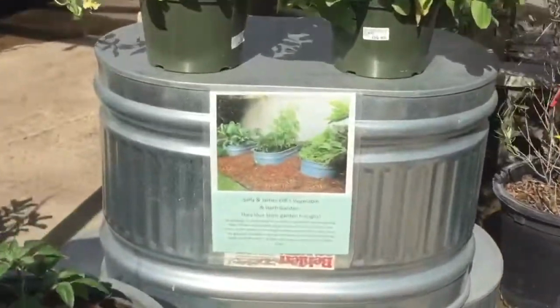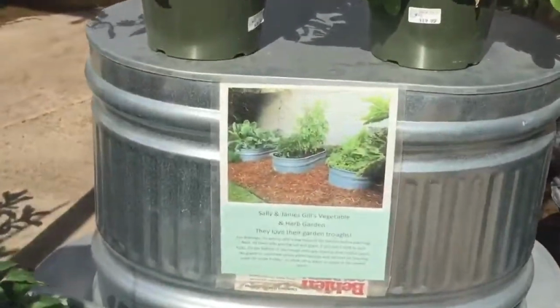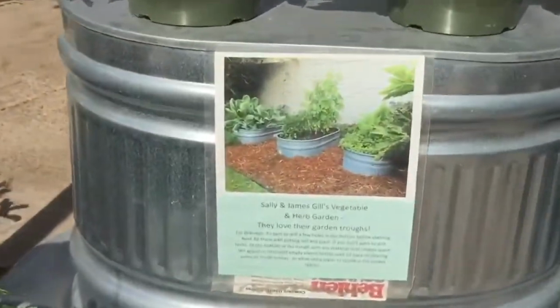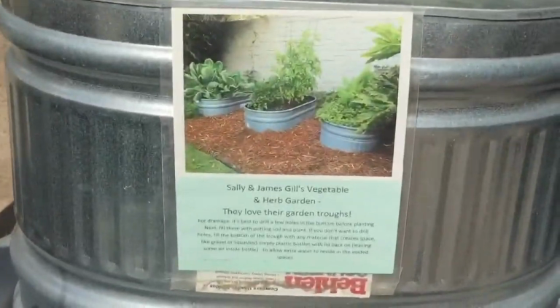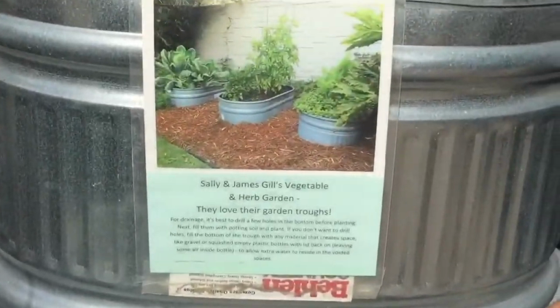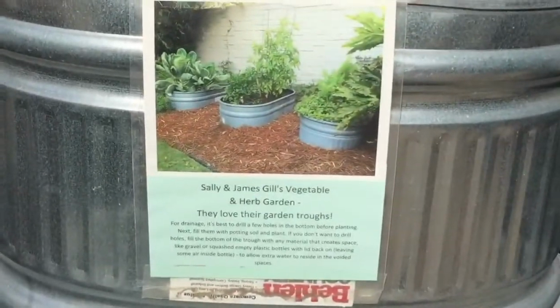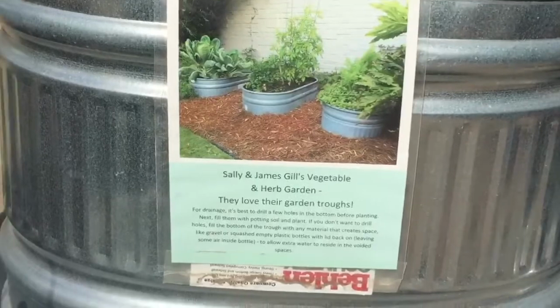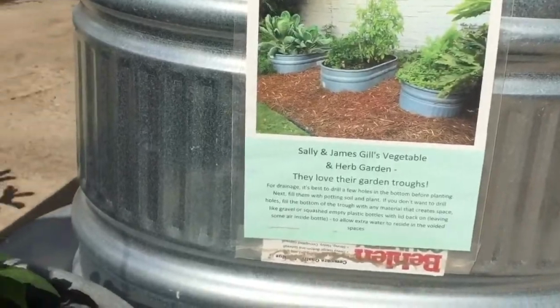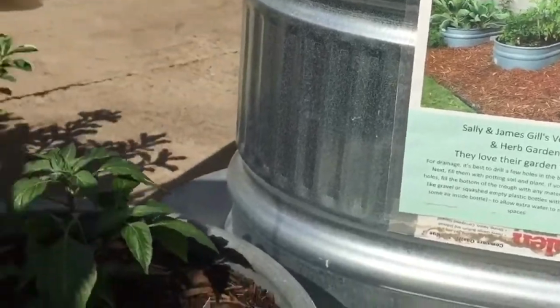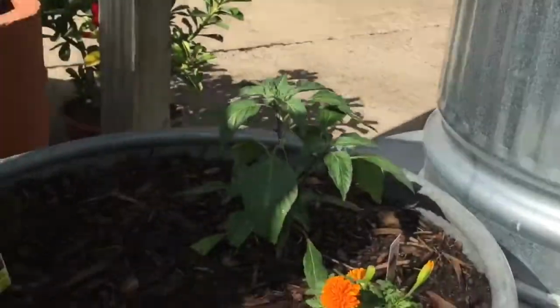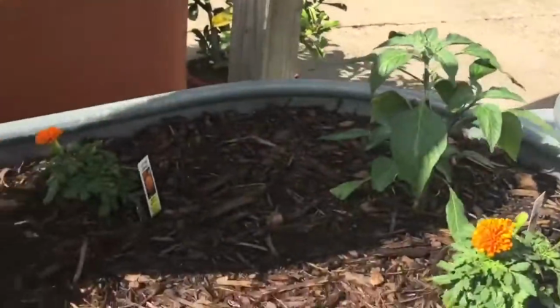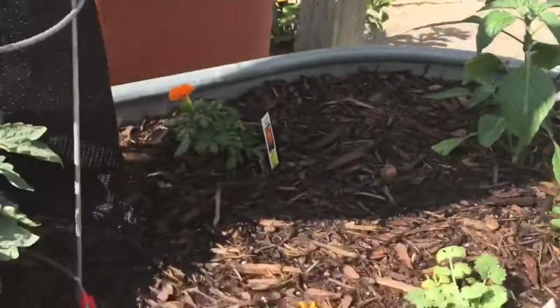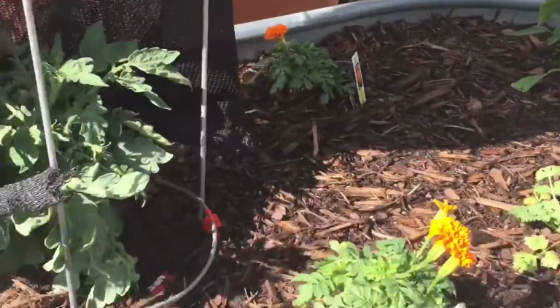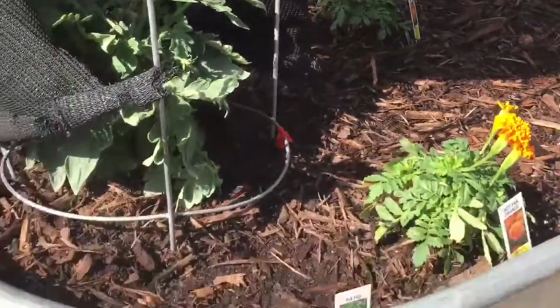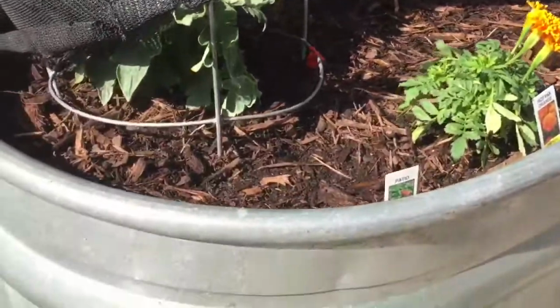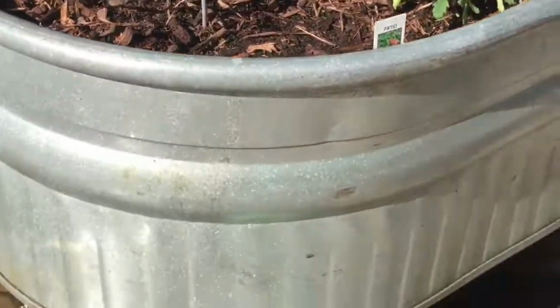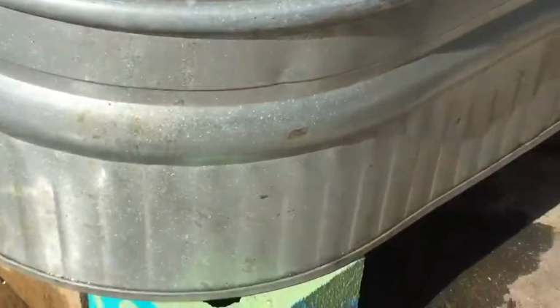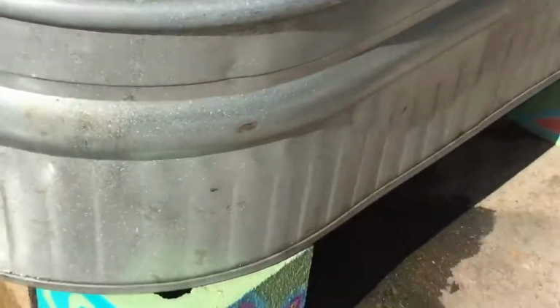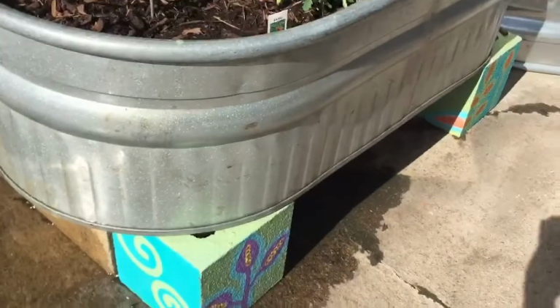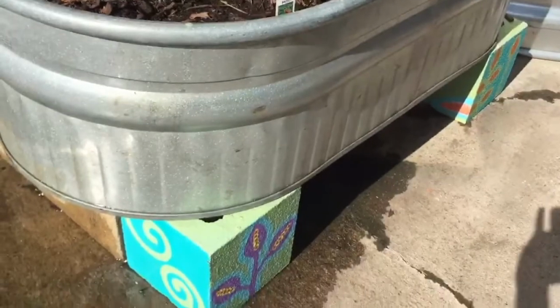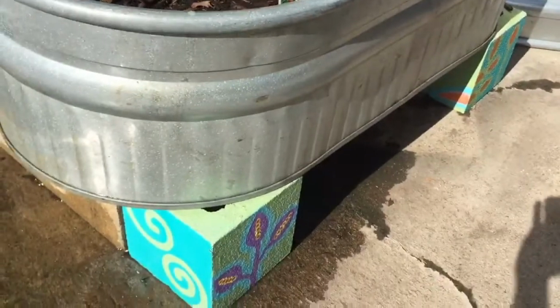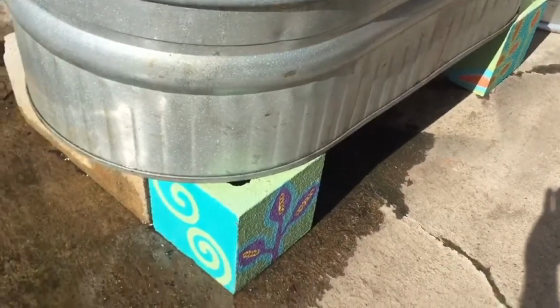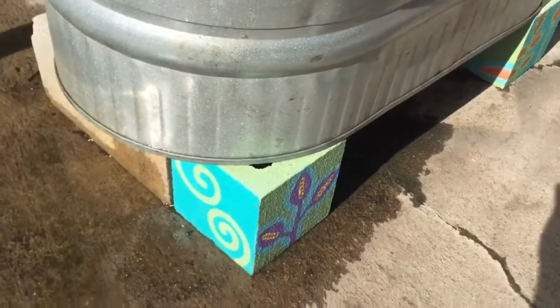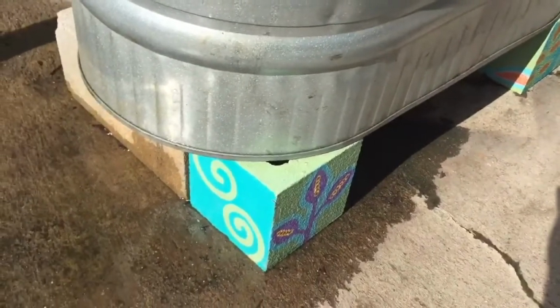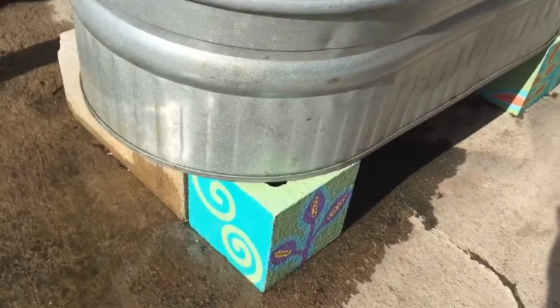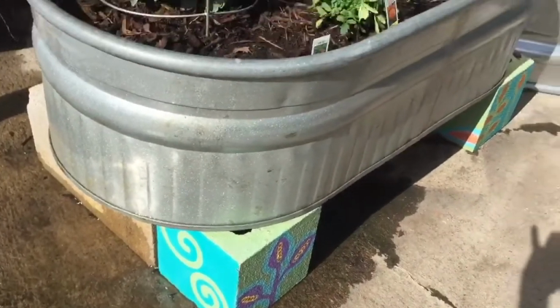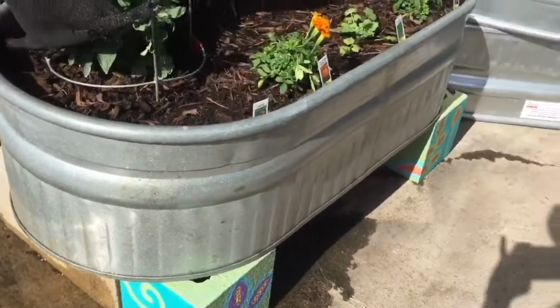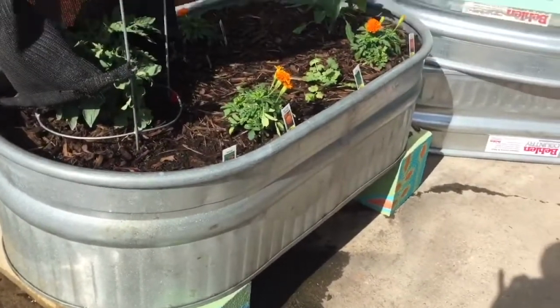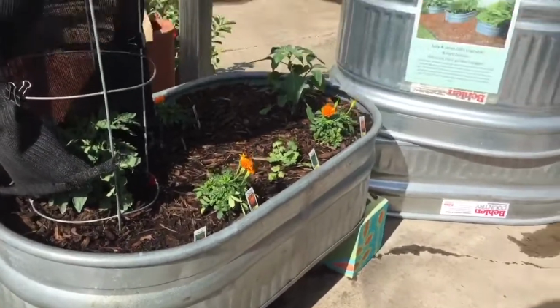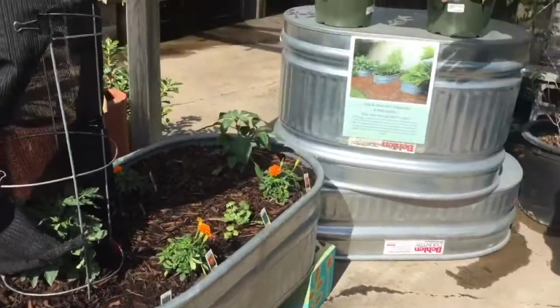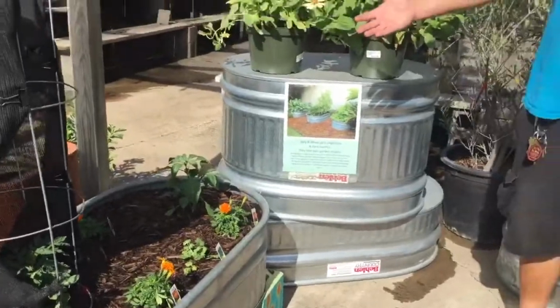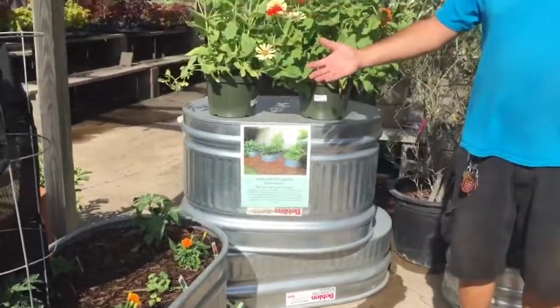If you raise them up — you can see I have them raised up on cinder blocks — that makes it even that much easier to manage, so less back work. Normally these were used for livestock, but we found that they're great for gardening too.